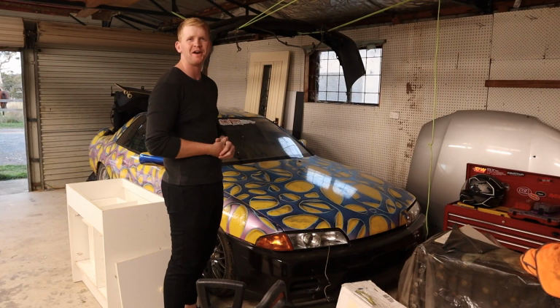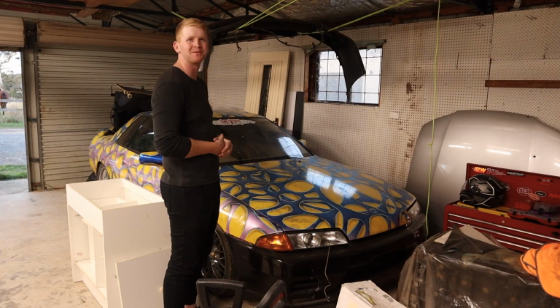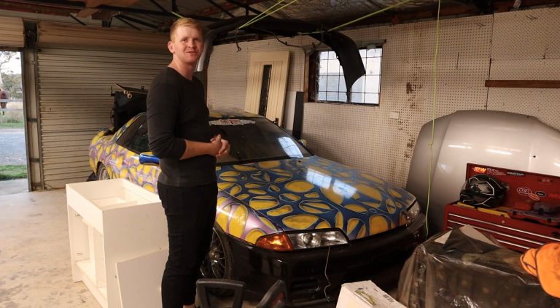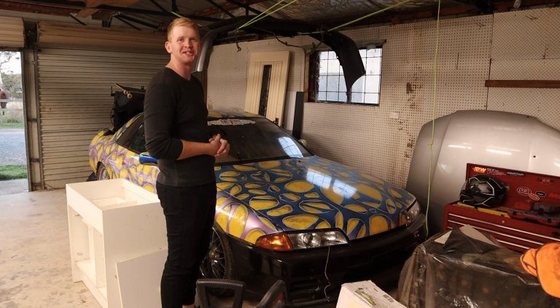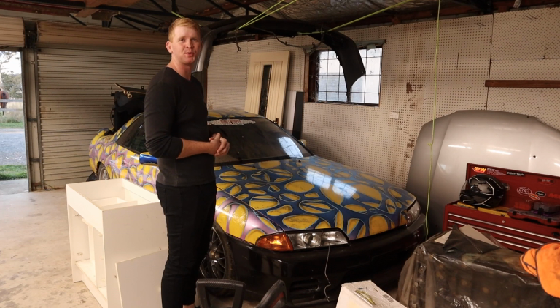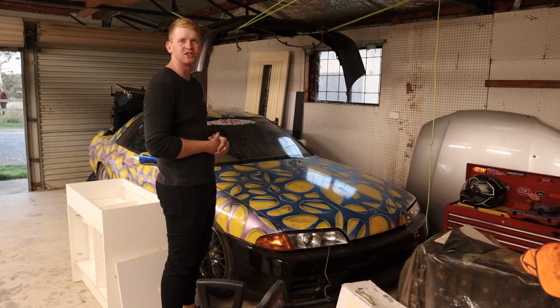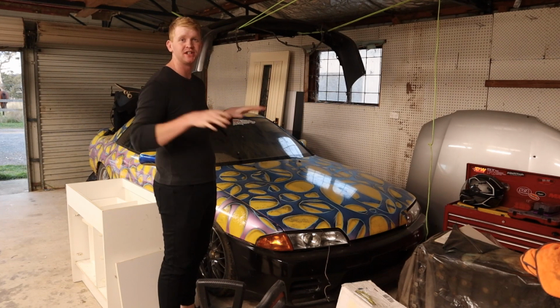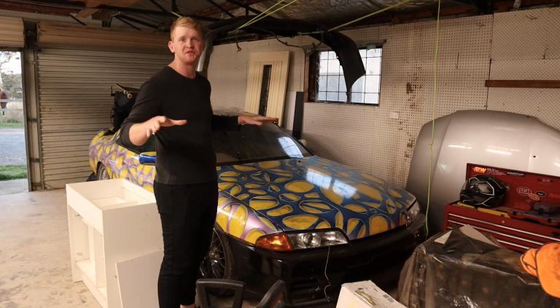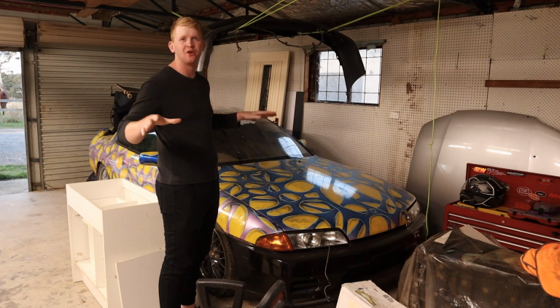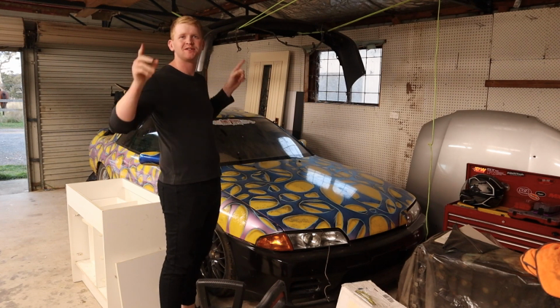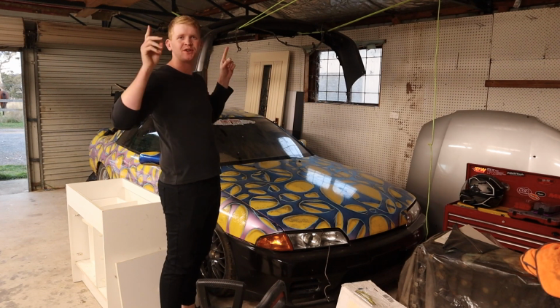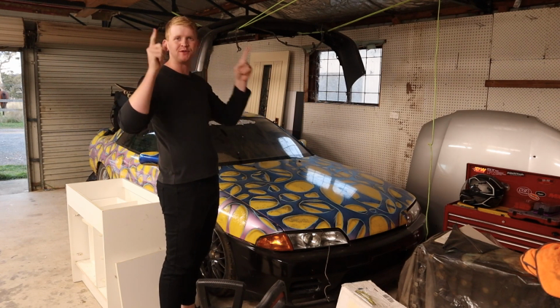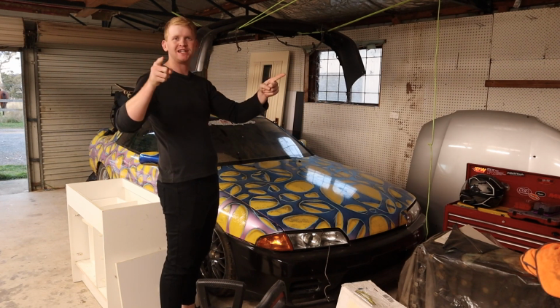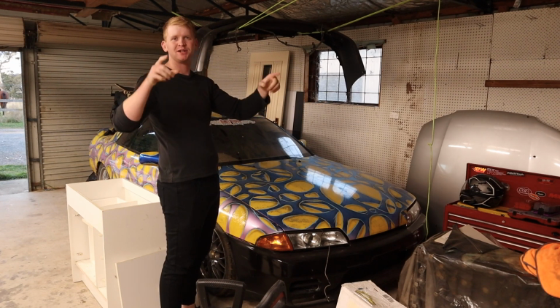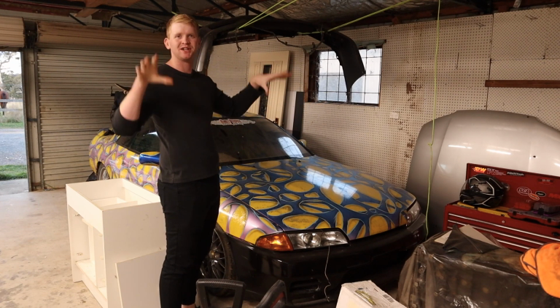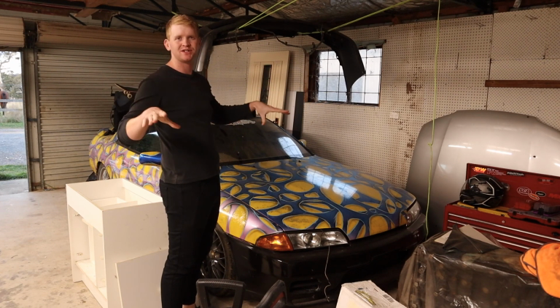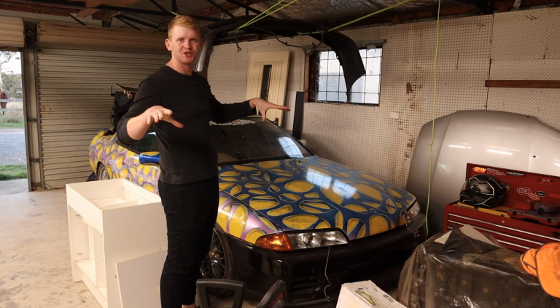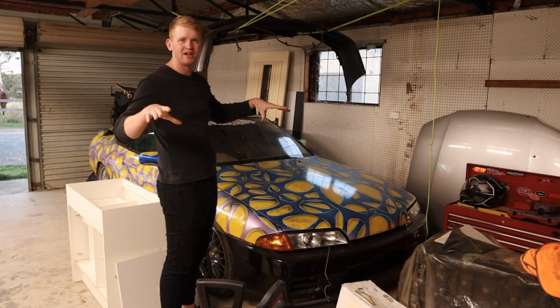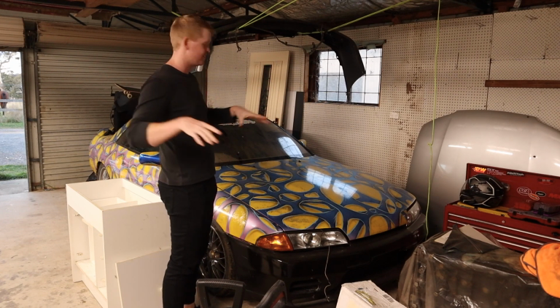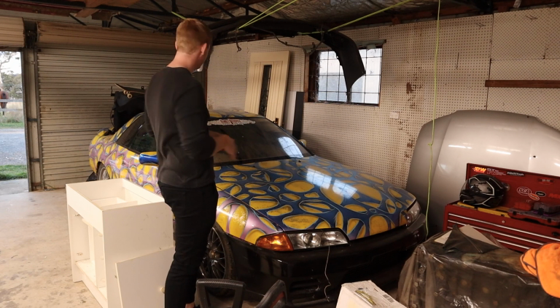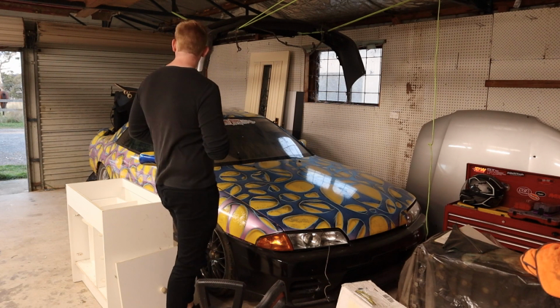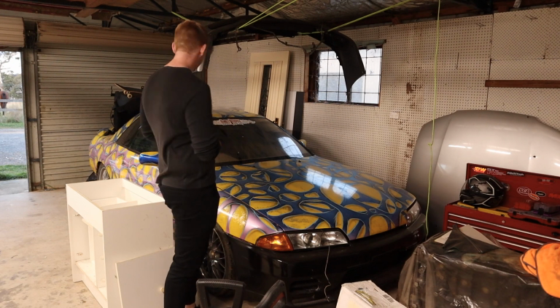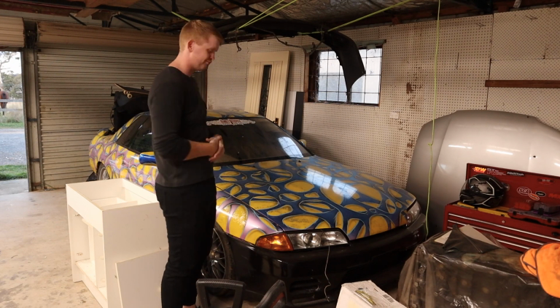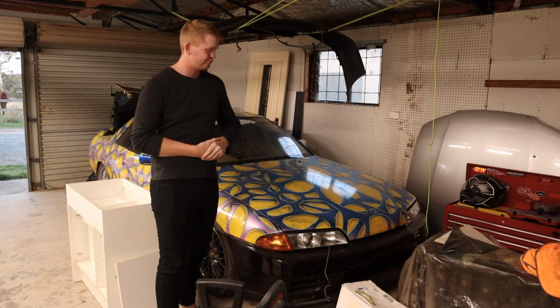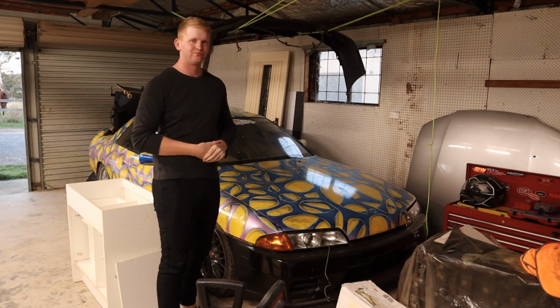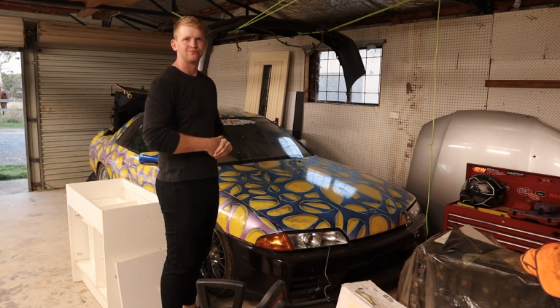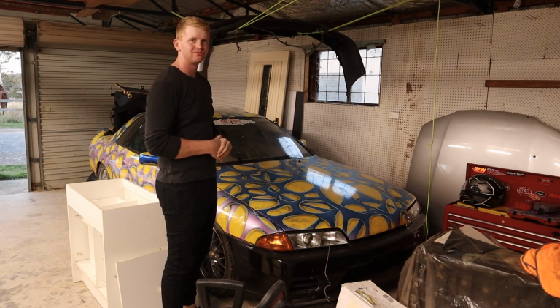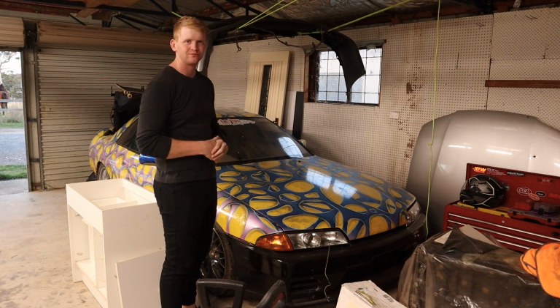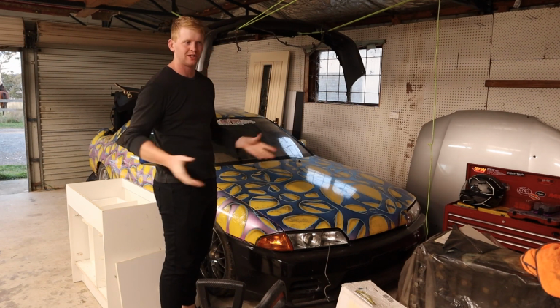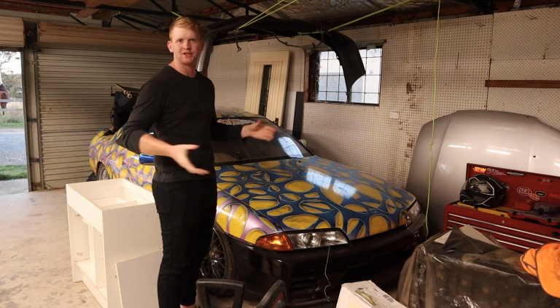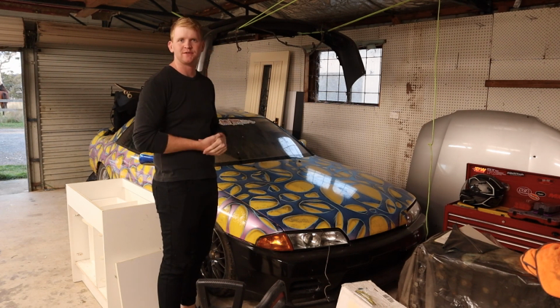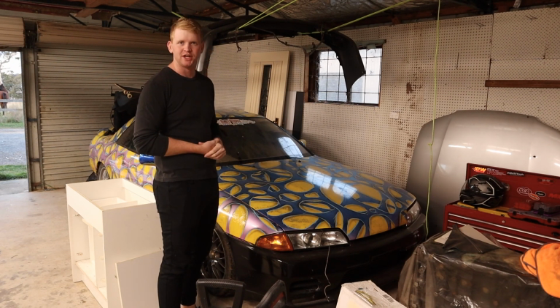Hey, what's up guys? Welcome back to Pop Drop Productions. In this week's video, I got sick and tired of waiting for the flat to be done to start doing stuff to the shed. So we're going to start doing stuff to the shed.